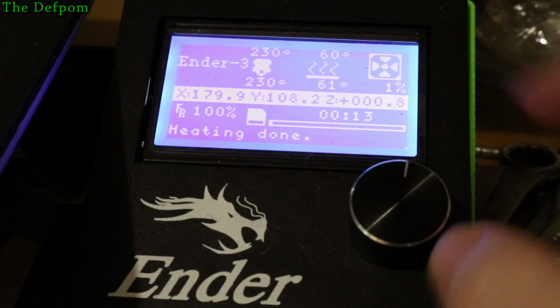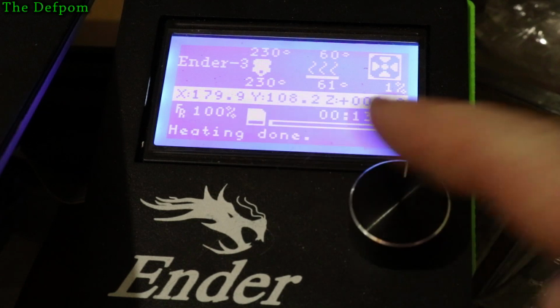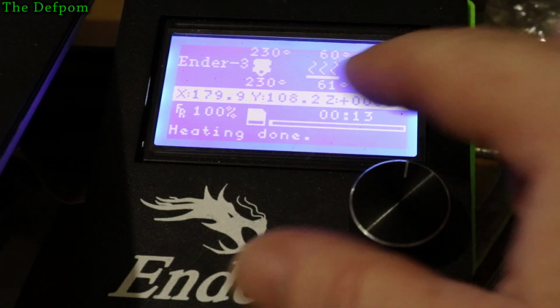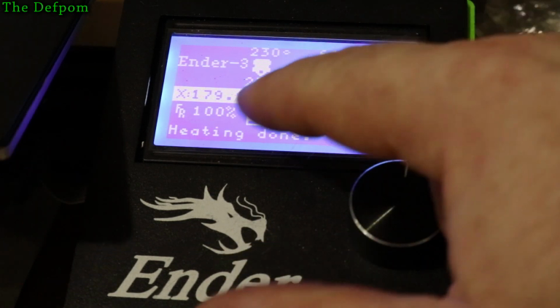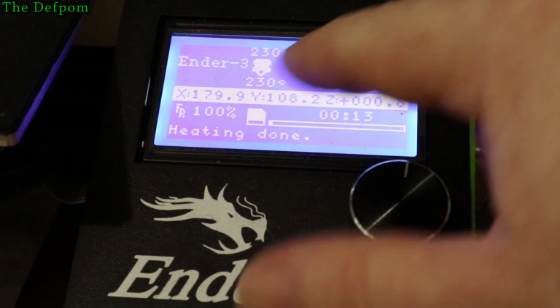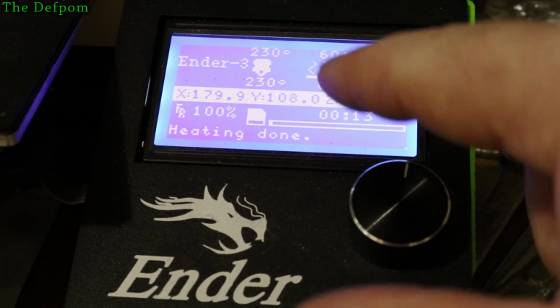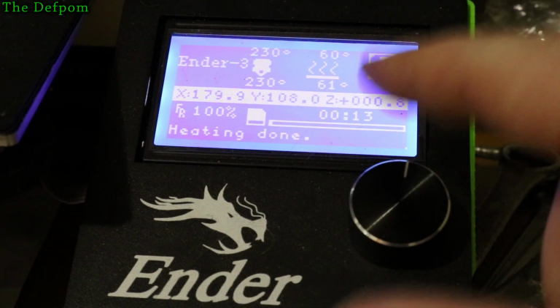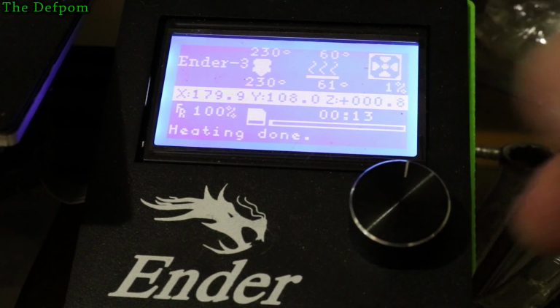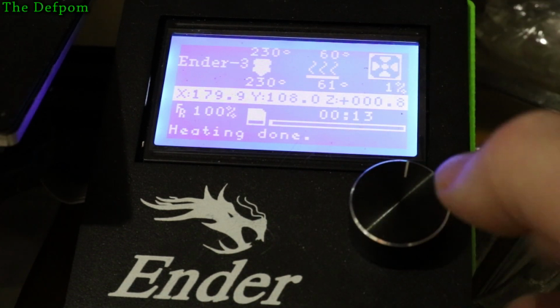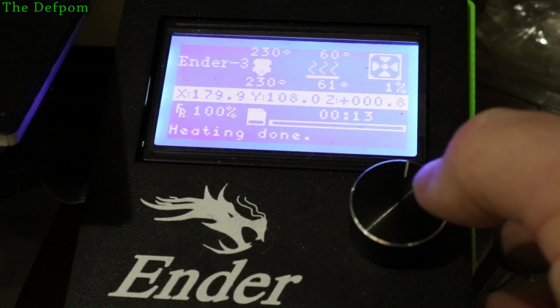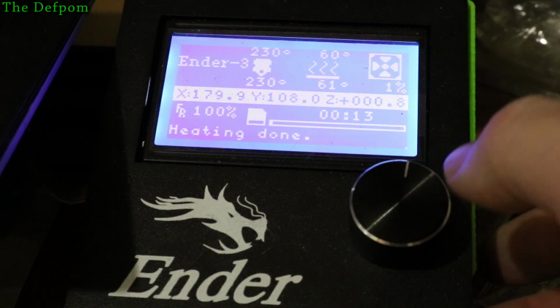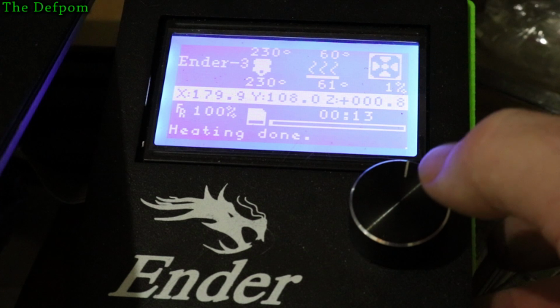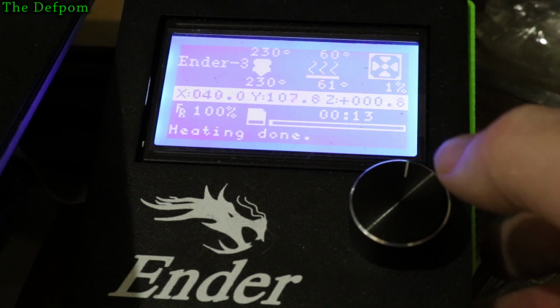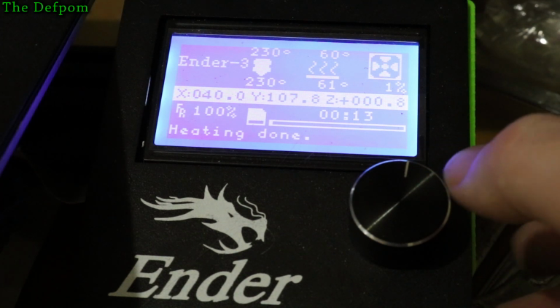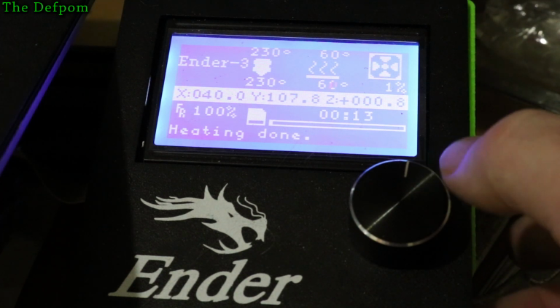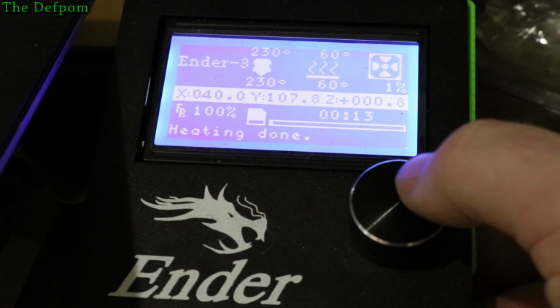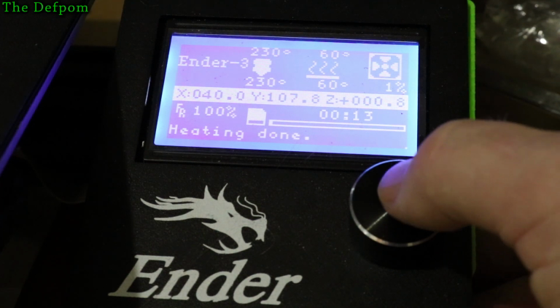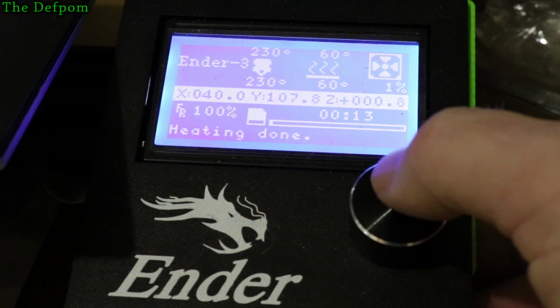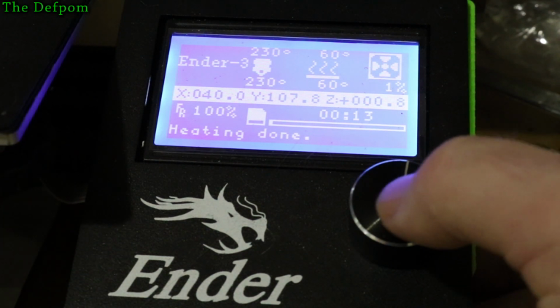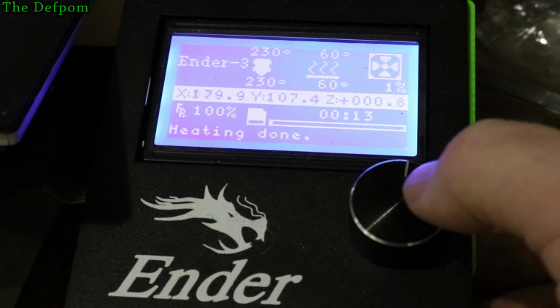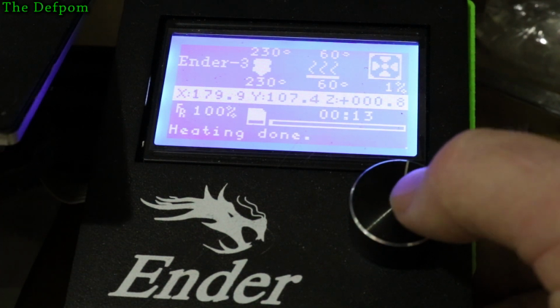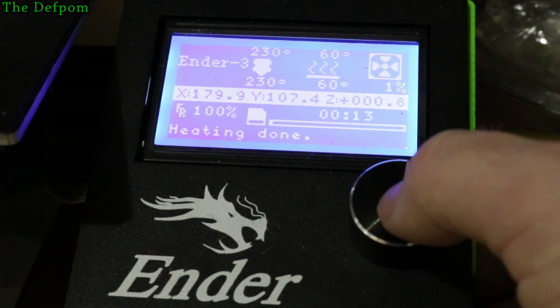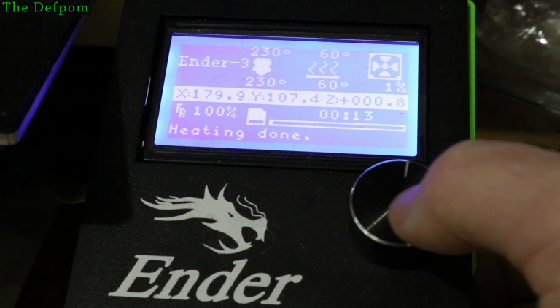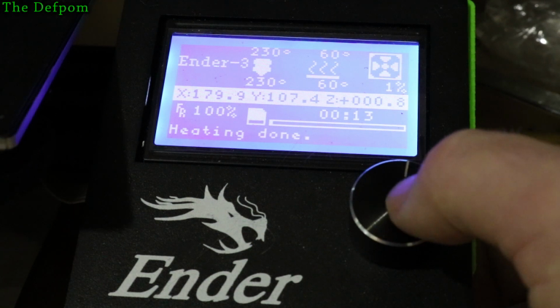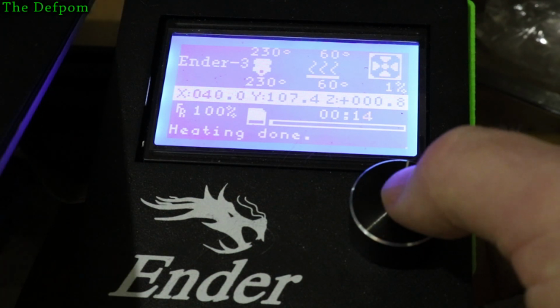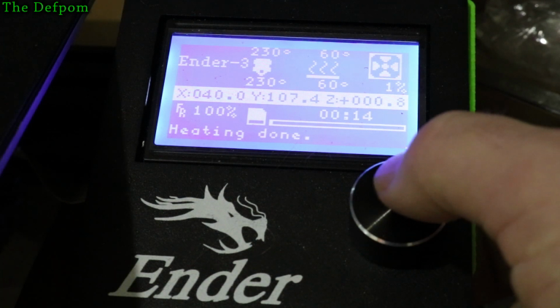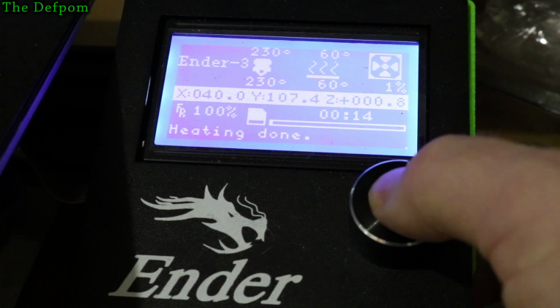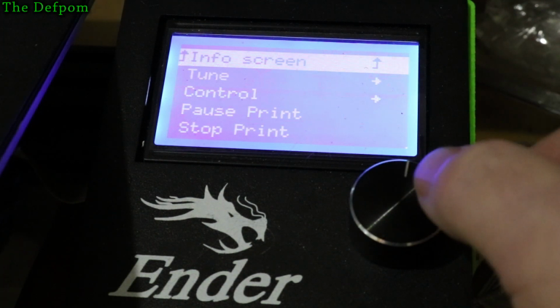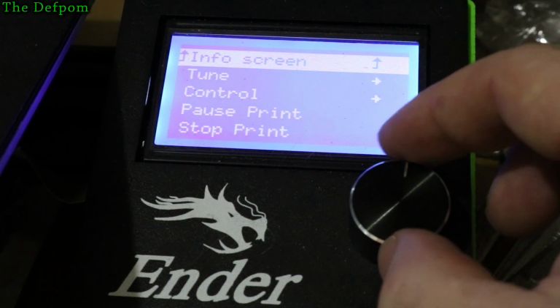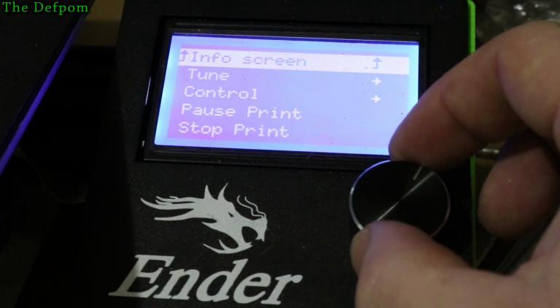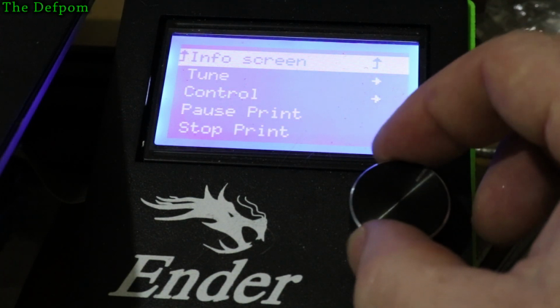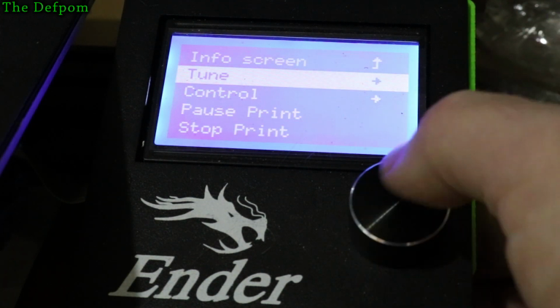I'm currently printing PLA. I use quite a high temperature — I find it just gives a bit of melt between the layers and gives a bit of heat. I tend to use quite a high-end temperature; using low ones I've had less success with. Anyway, go into tuning.